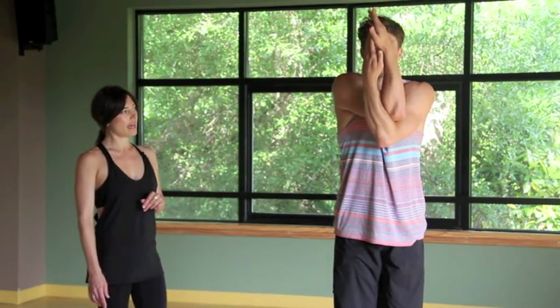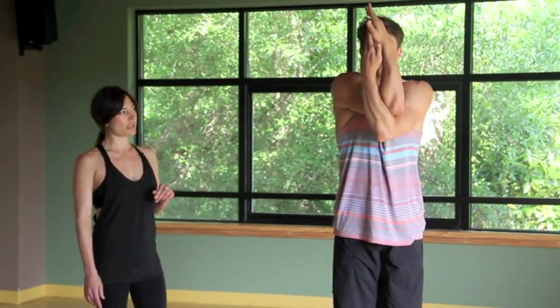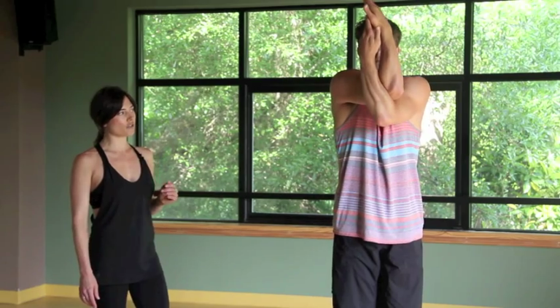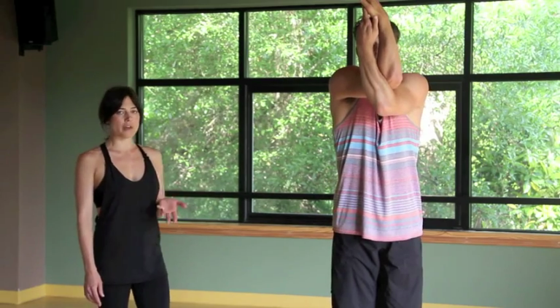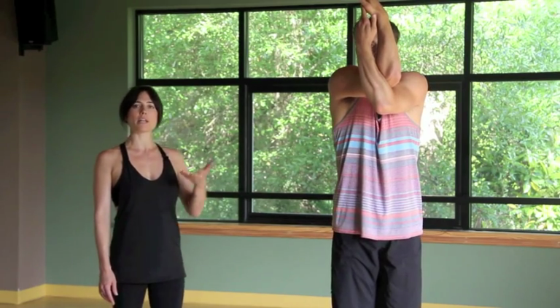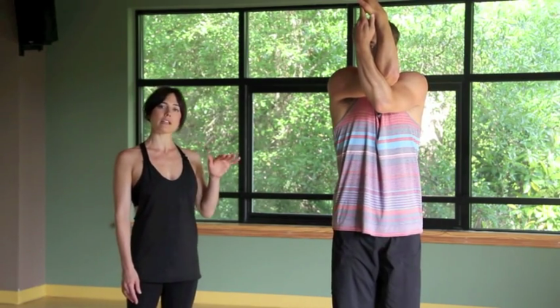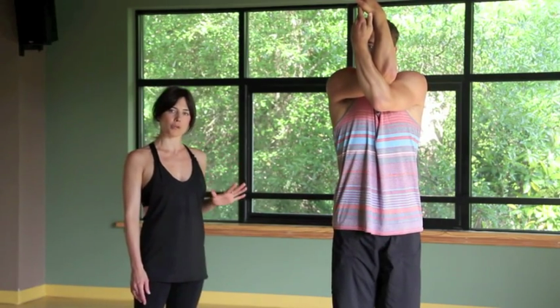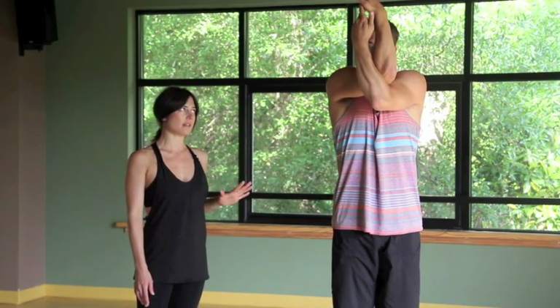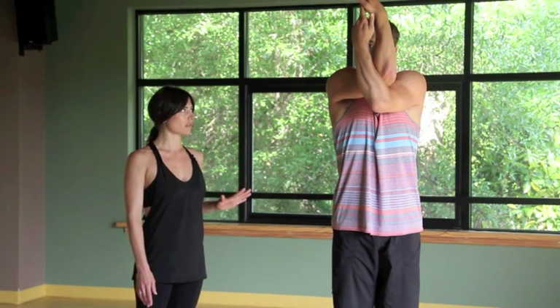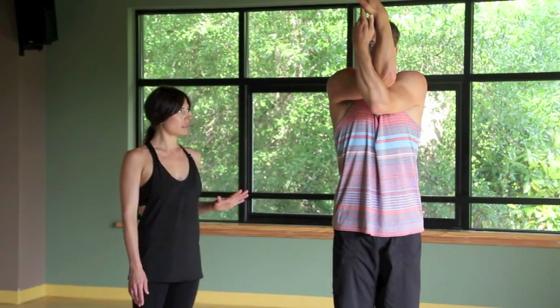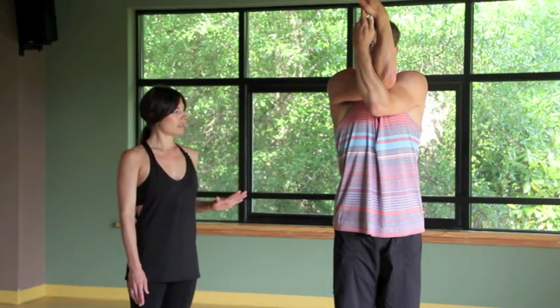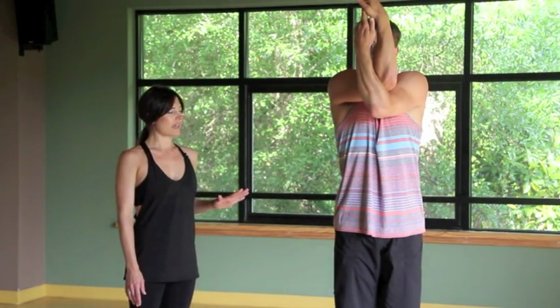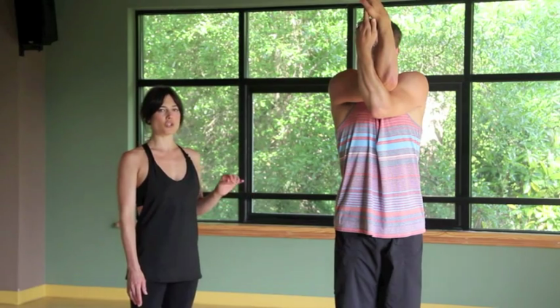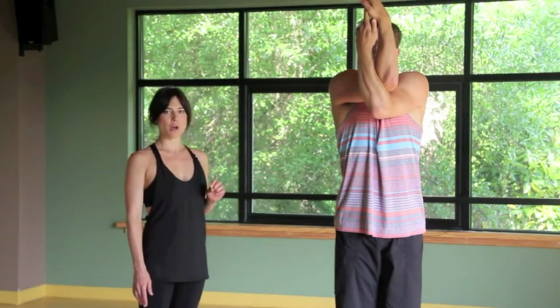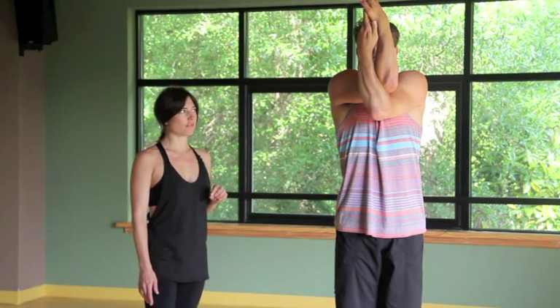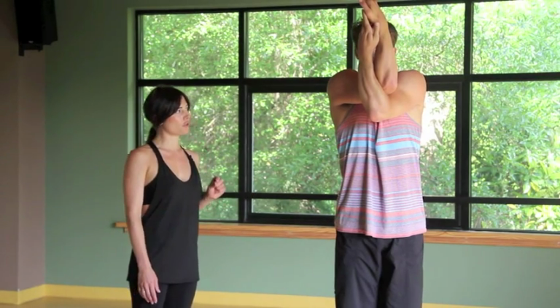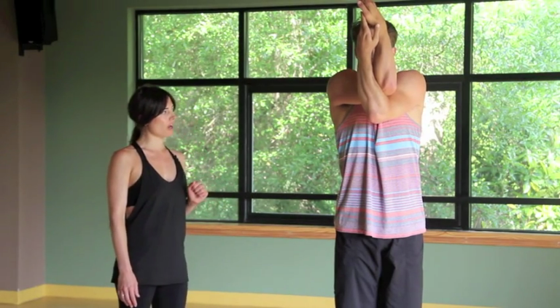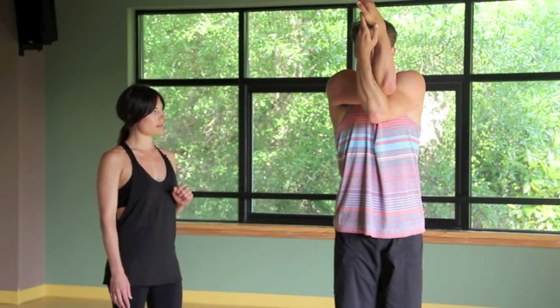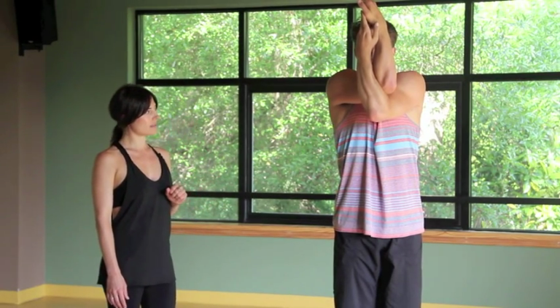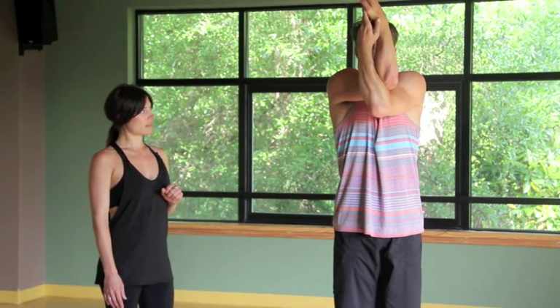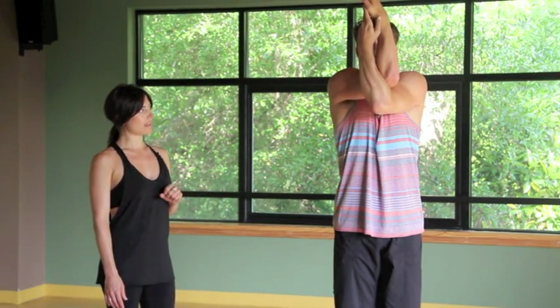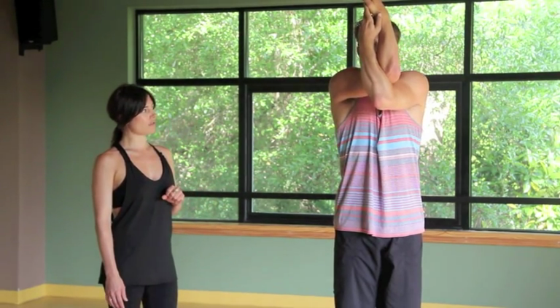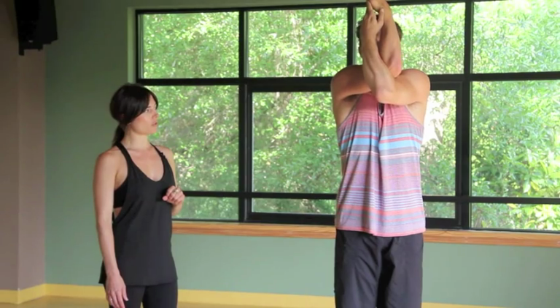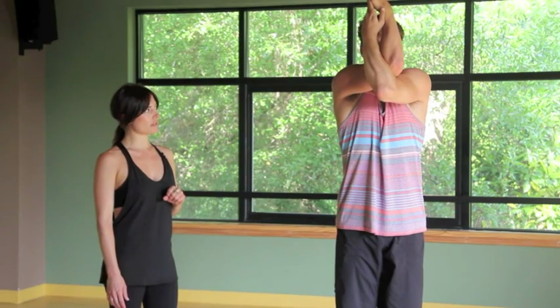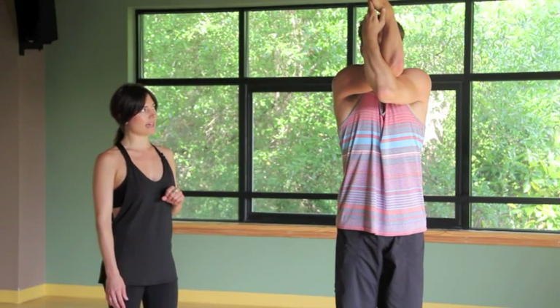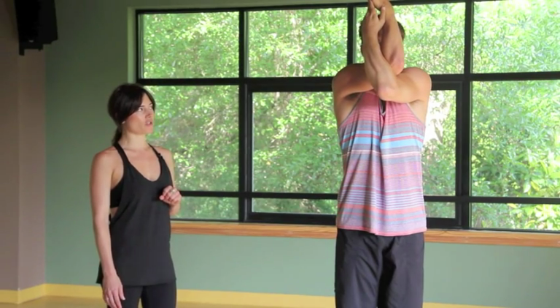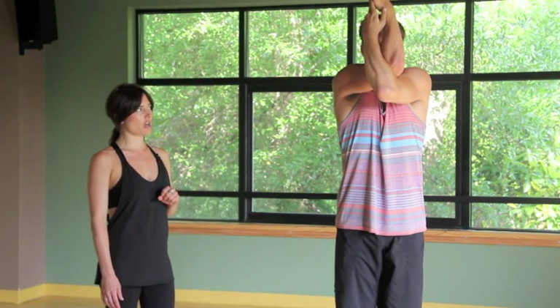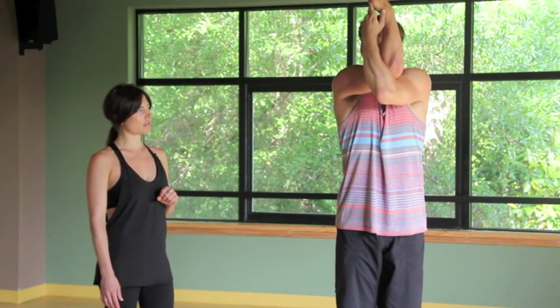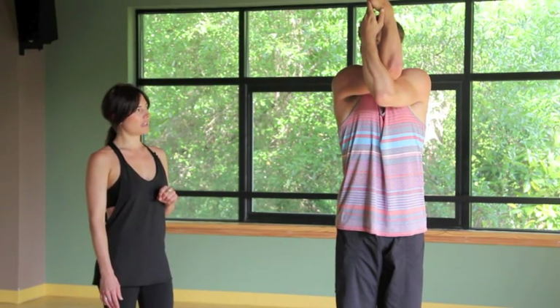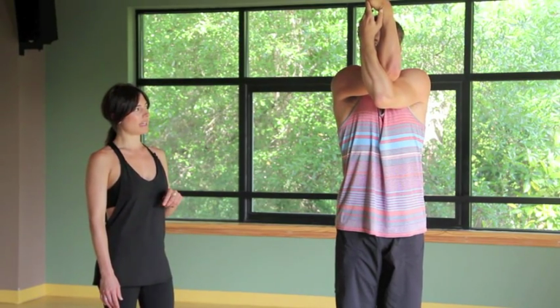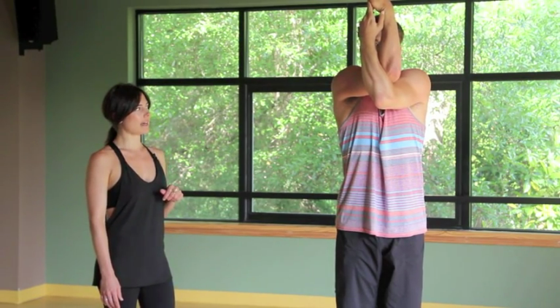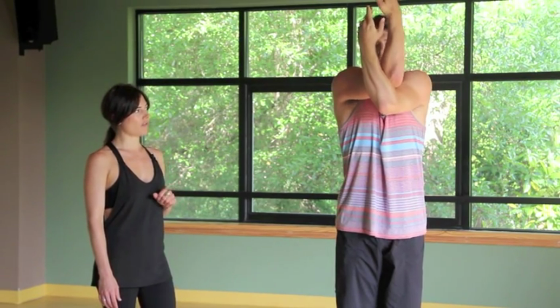As you inhale, draw the elbows up, sink the shoulder blades down. Go ahead and enjoy this posture for a few more breaths, lengthening through the shoulders, keeping that core strong. And exhale, unravel.